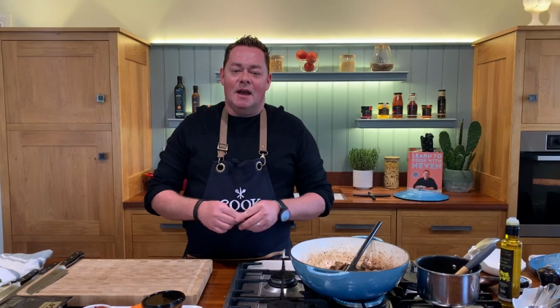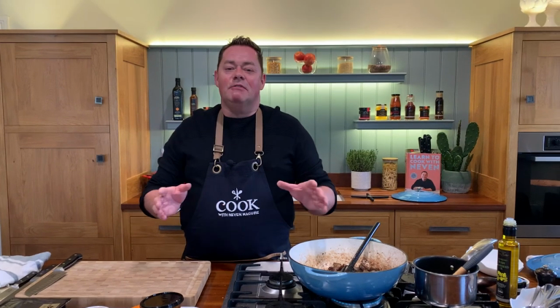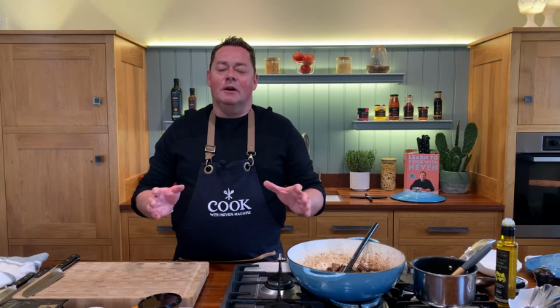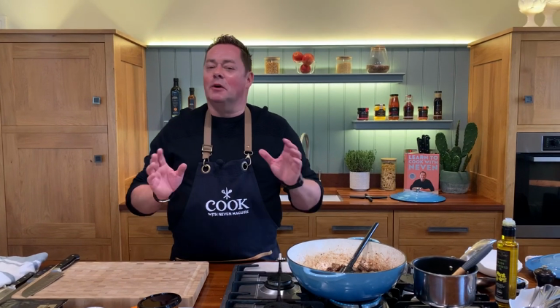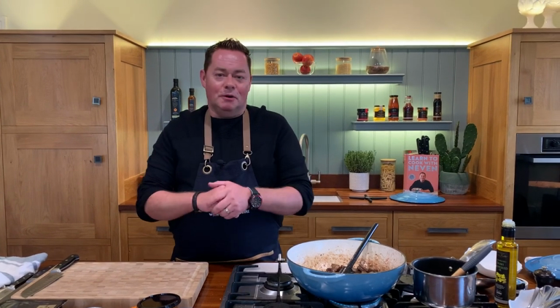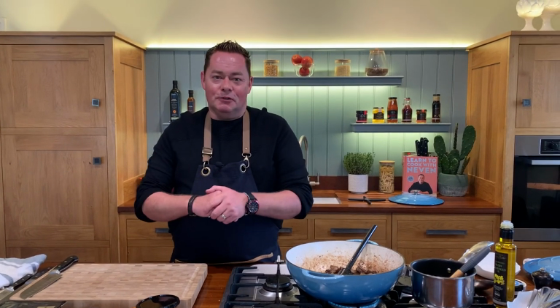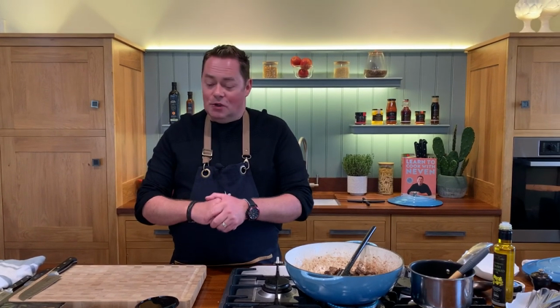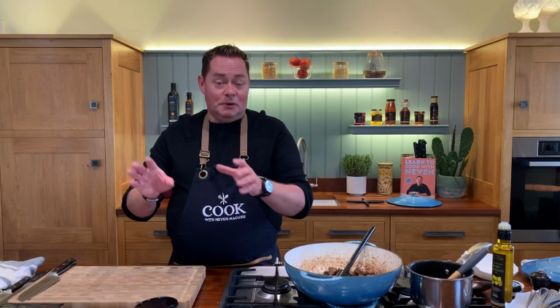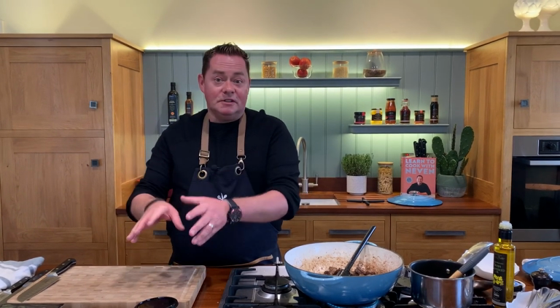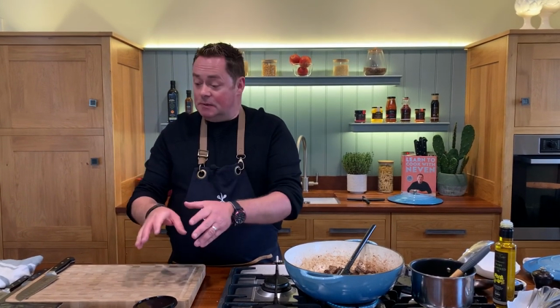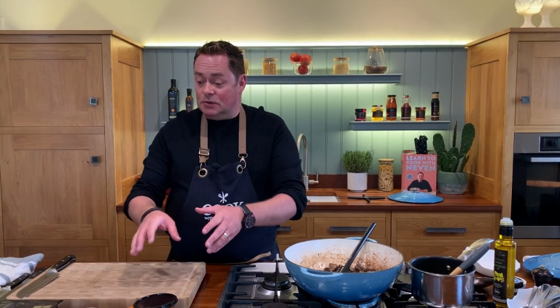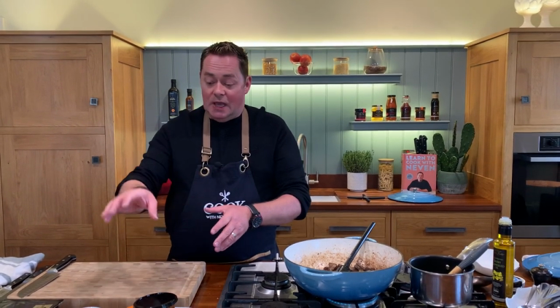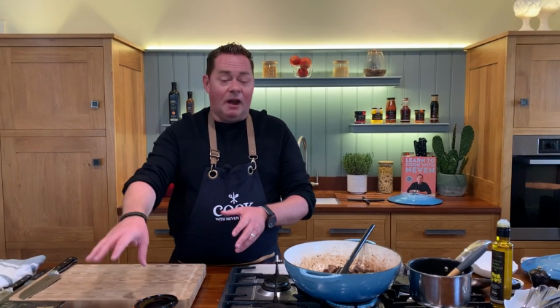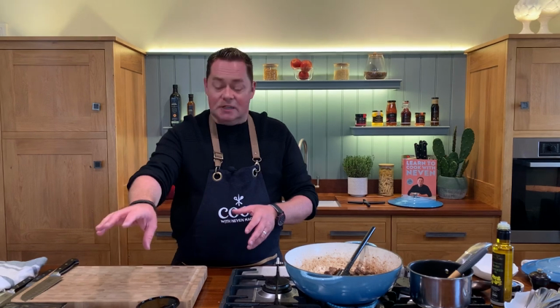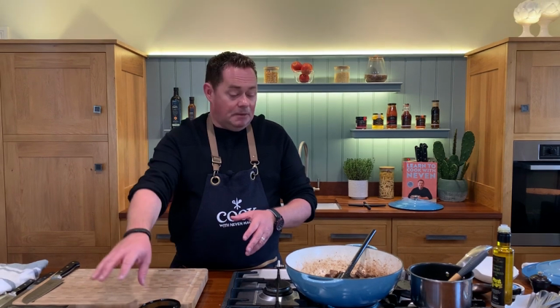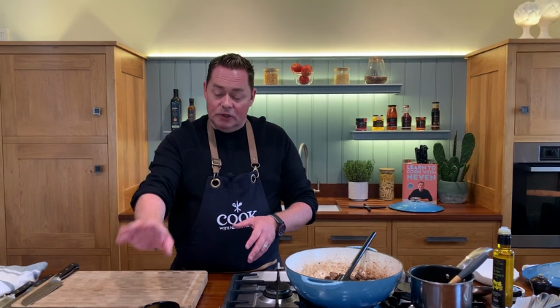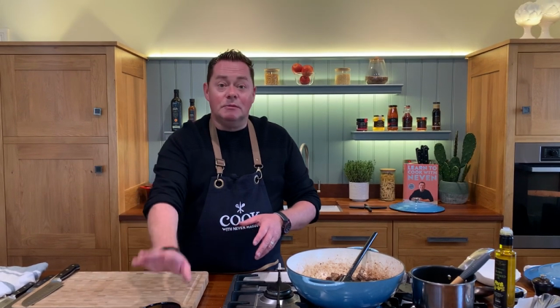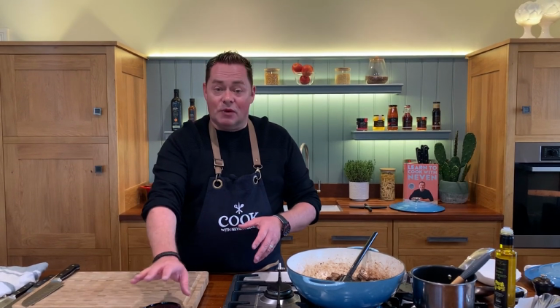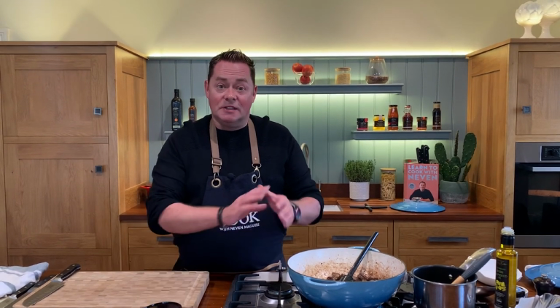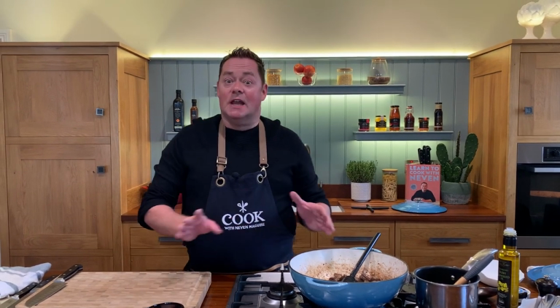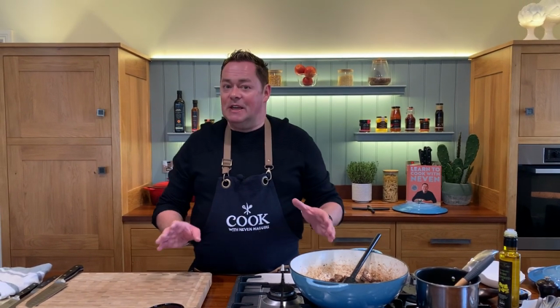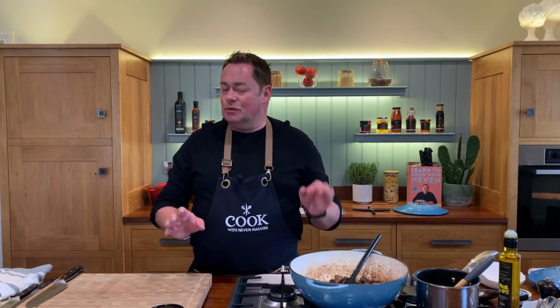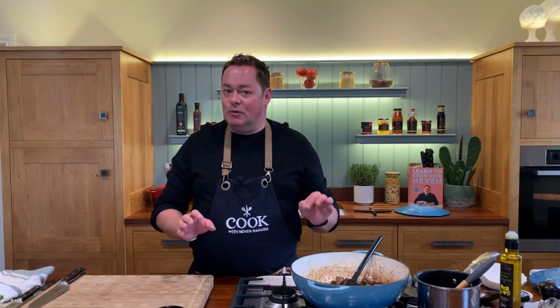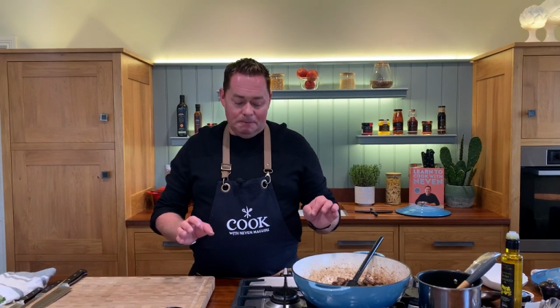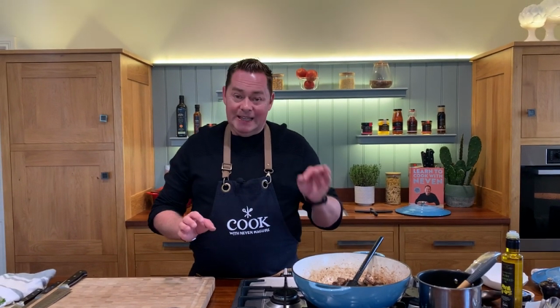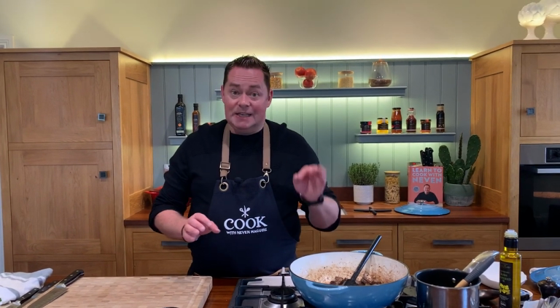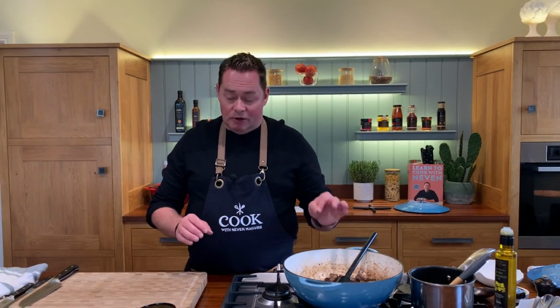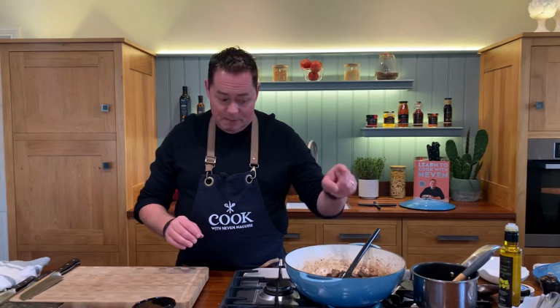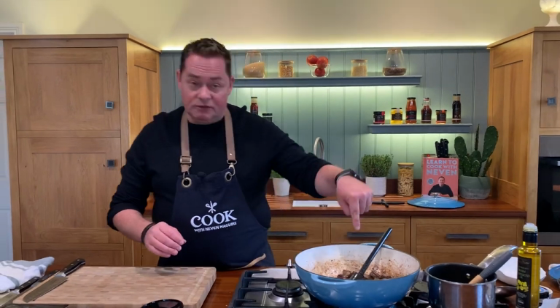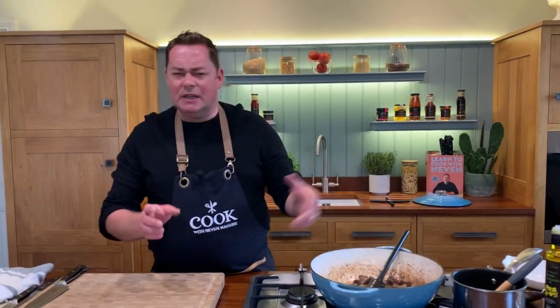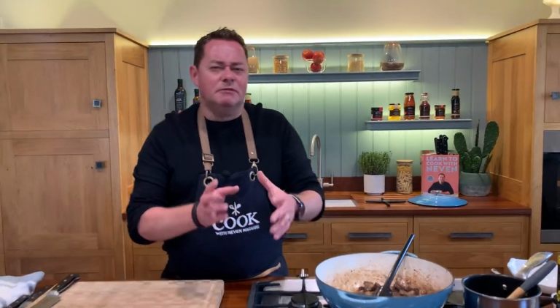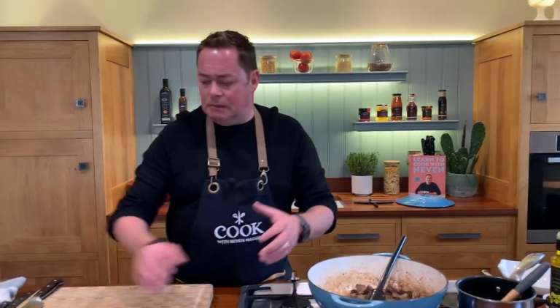A beef hot pot is the ultimate comfort food. We're going to put lots of vegetables into it: carrots, a little bit of onion, some nice gravy and some sliced potatoes. So it's really, really simple. The key is browning off the beef, which I've done, and that takes about 15 minutes.